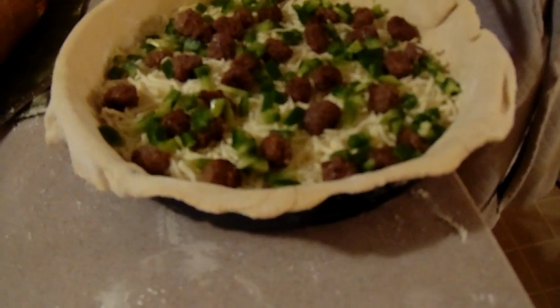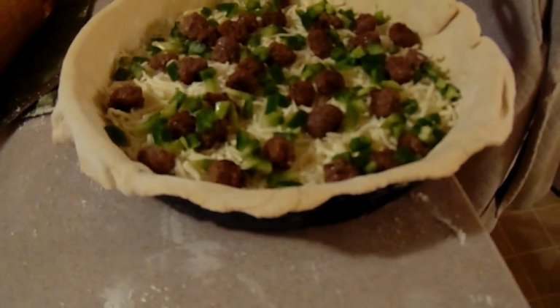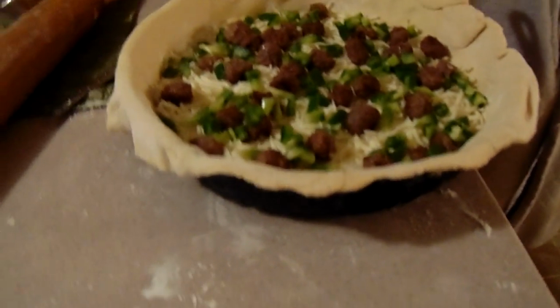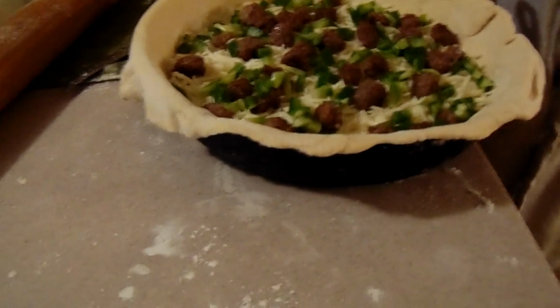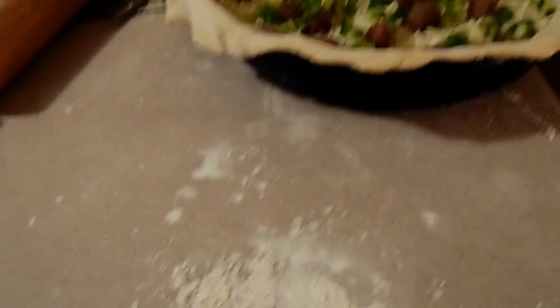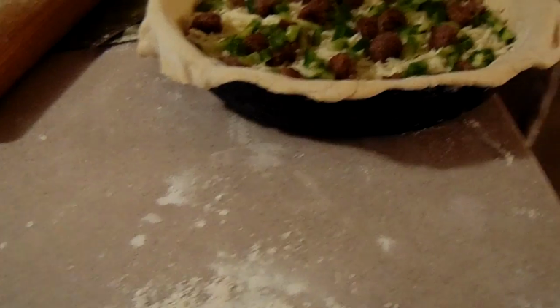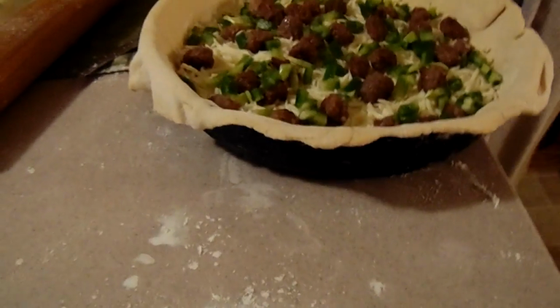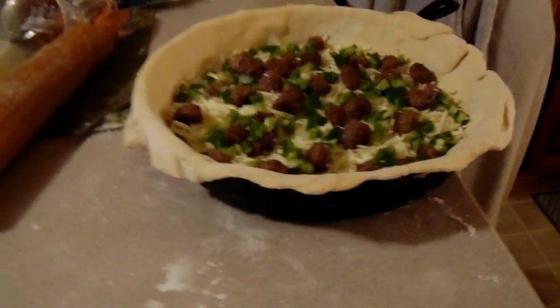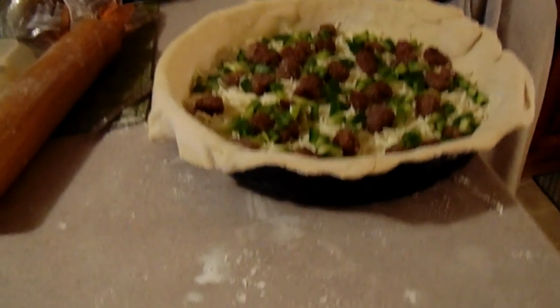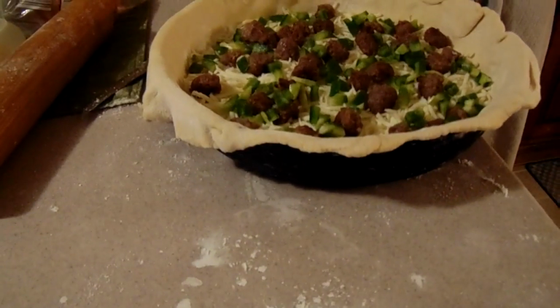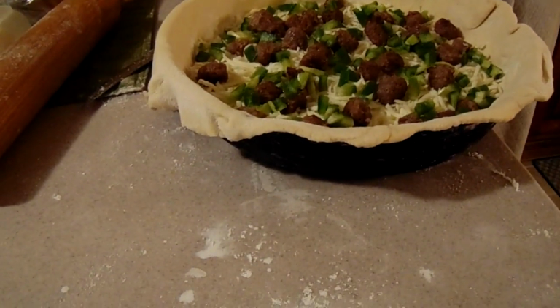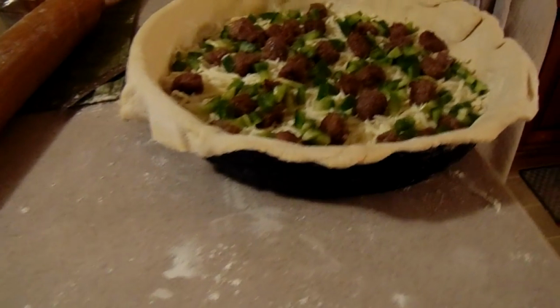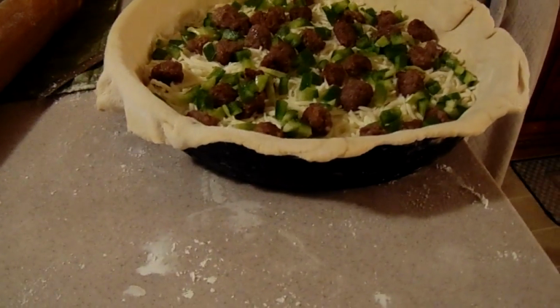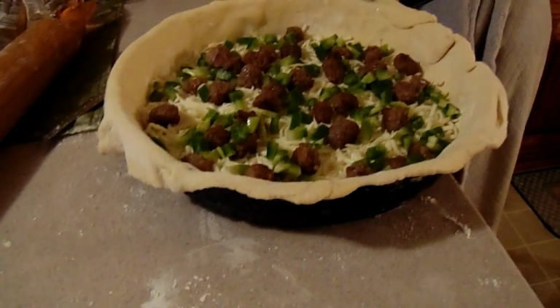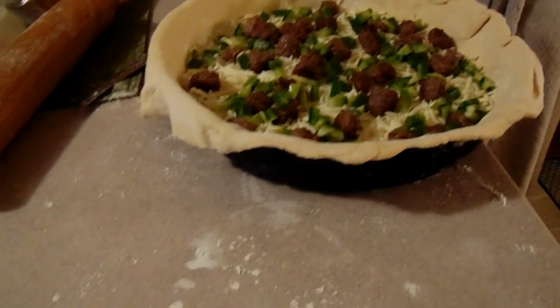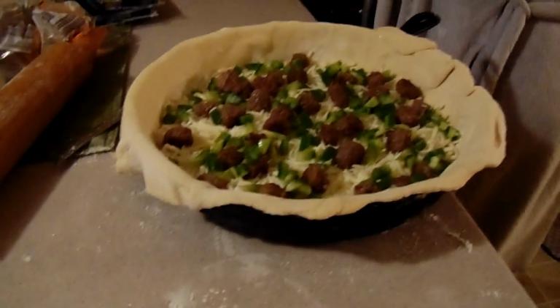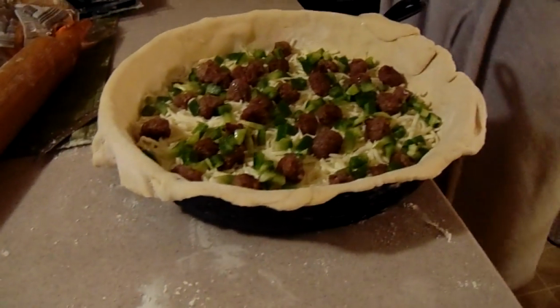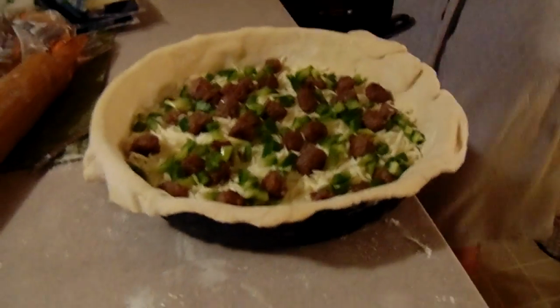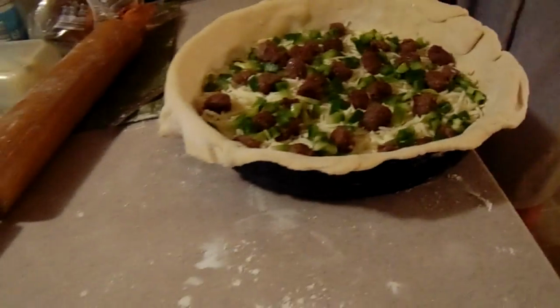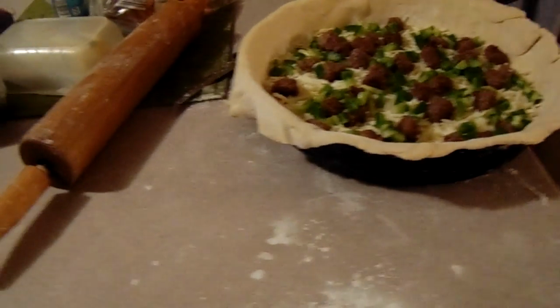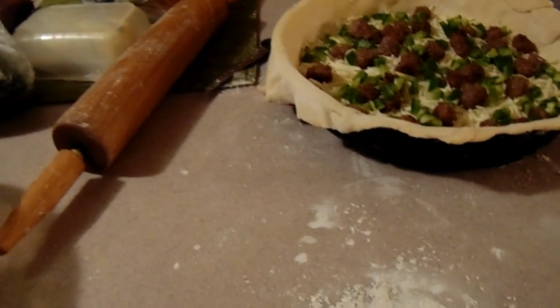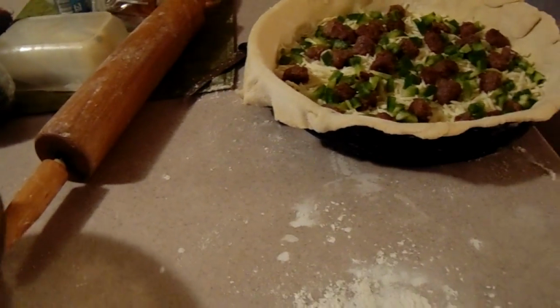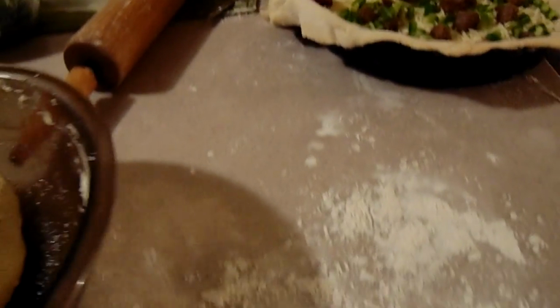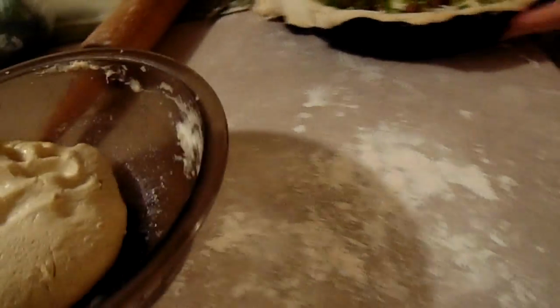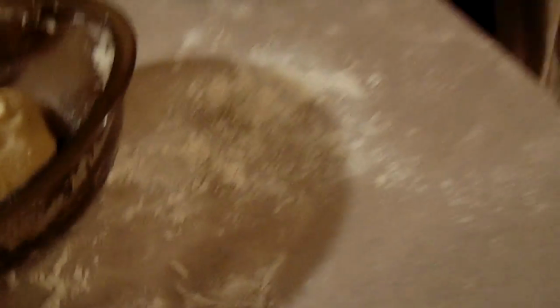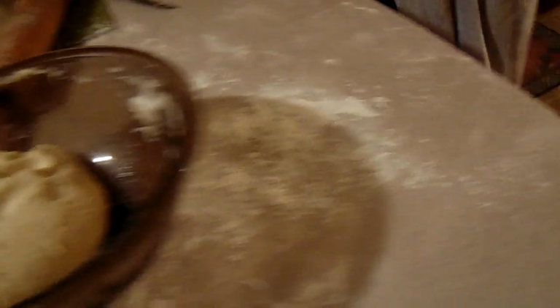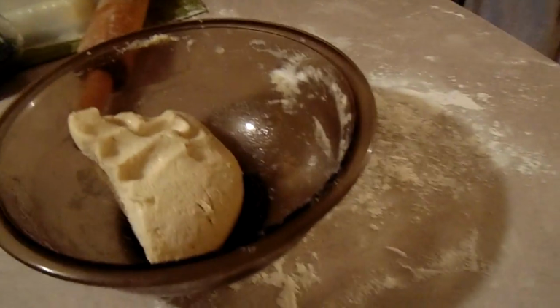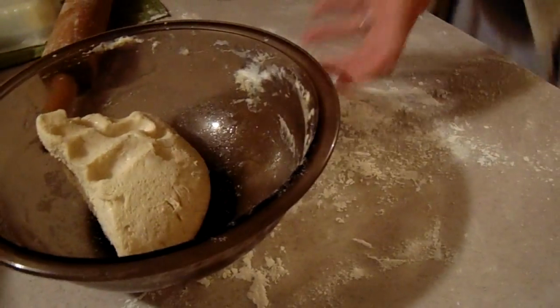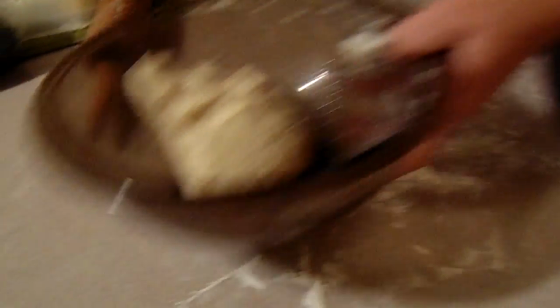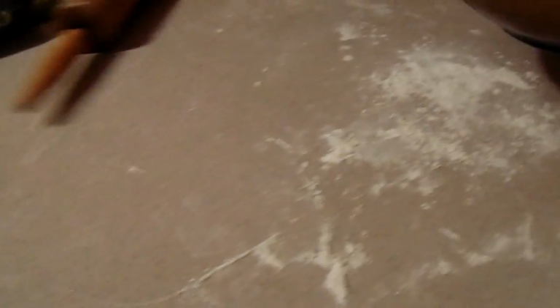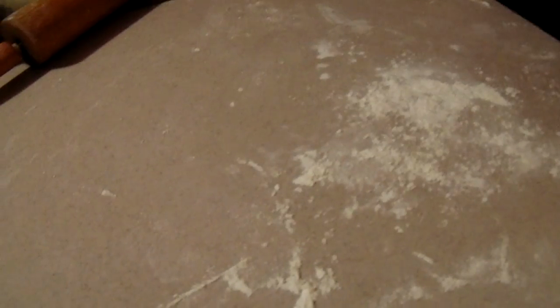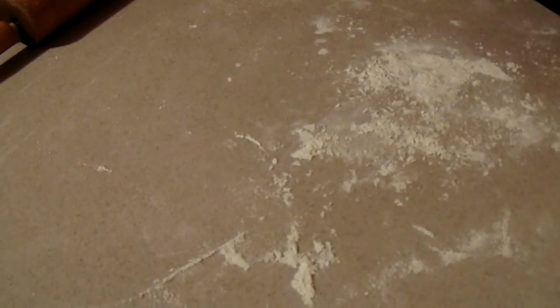Sauce on it now. Oh, the dough — I'm sorry — because it's gonna be a stuffed pizza. I'm sorry, I didn't realize that, I would've worked on it. Oh well.